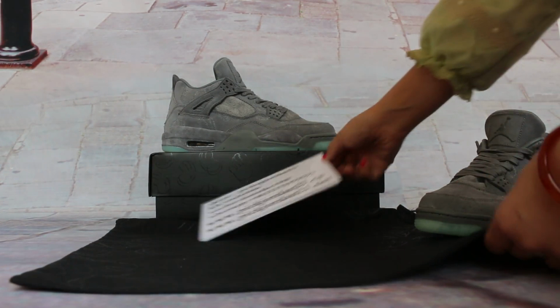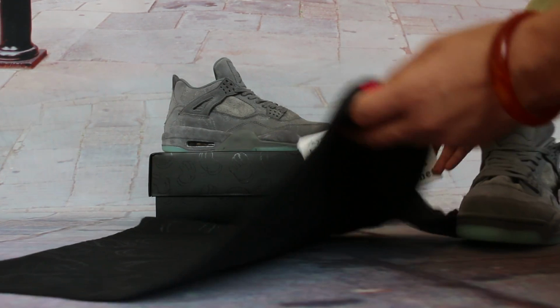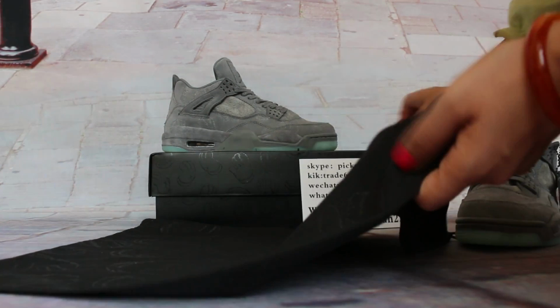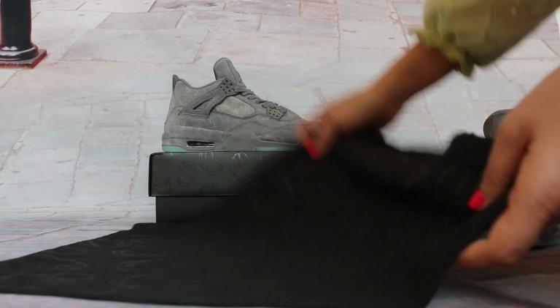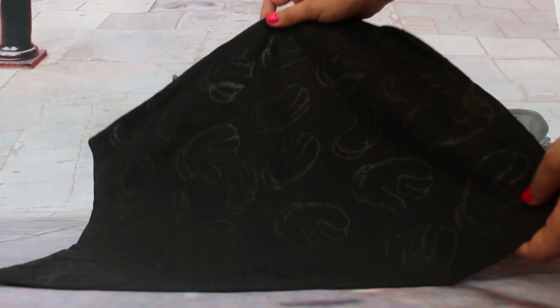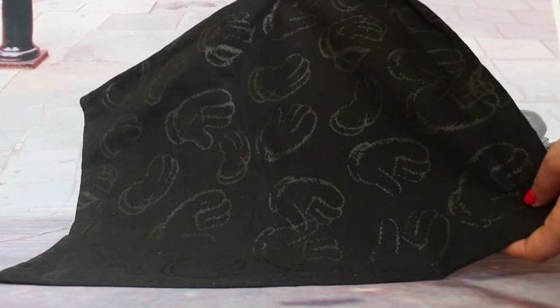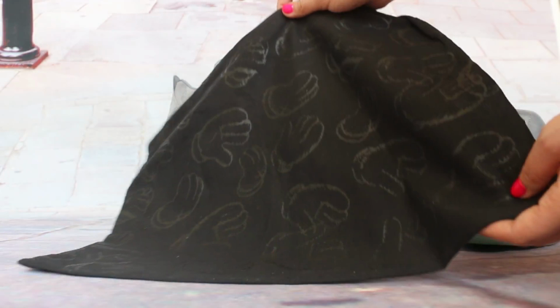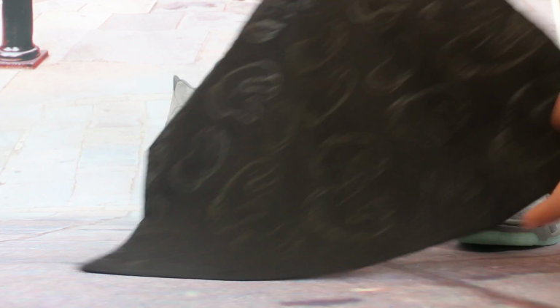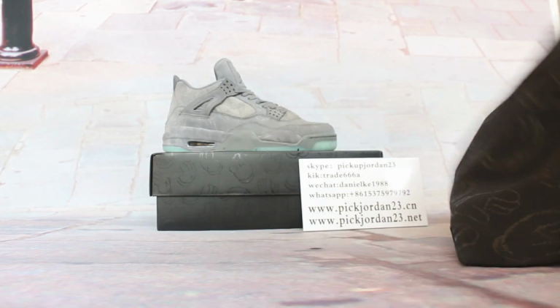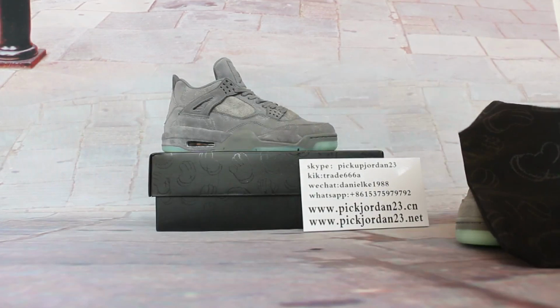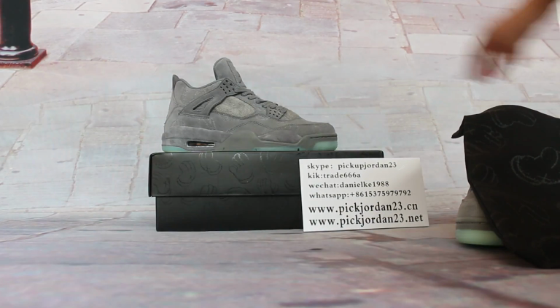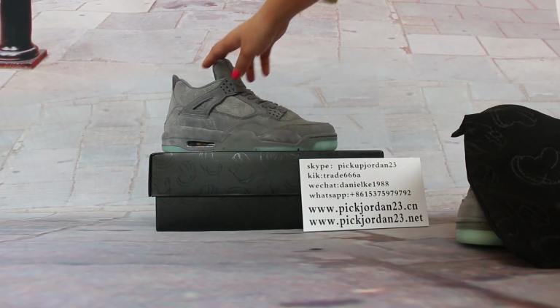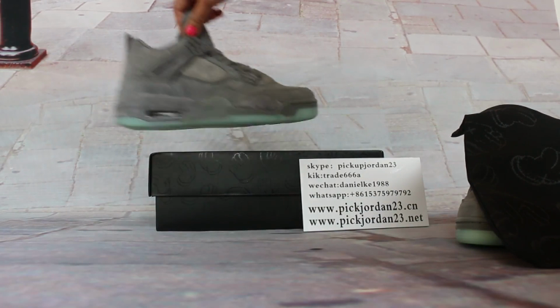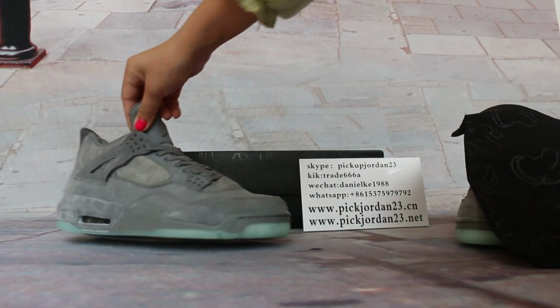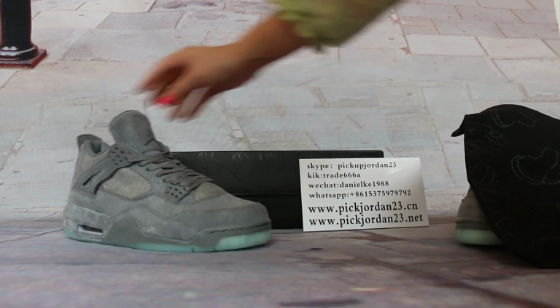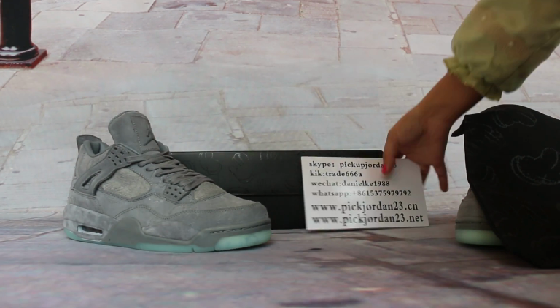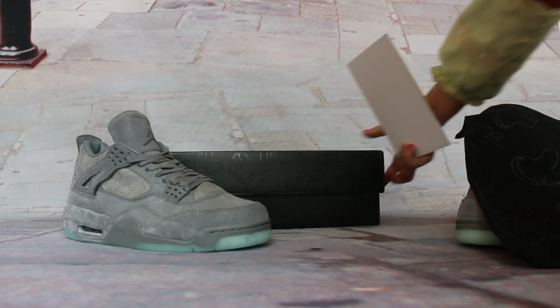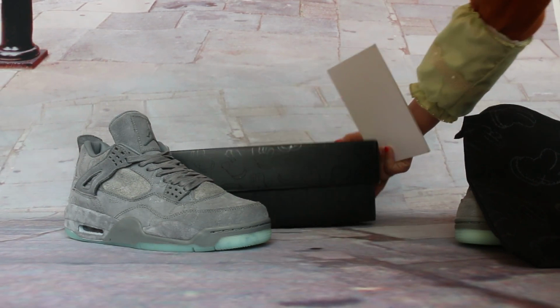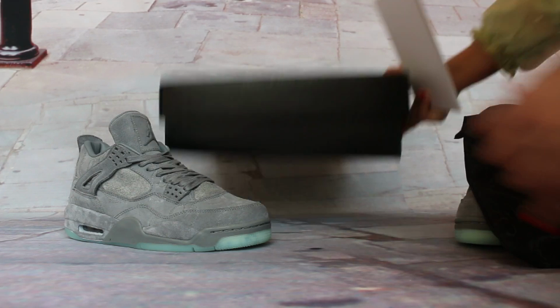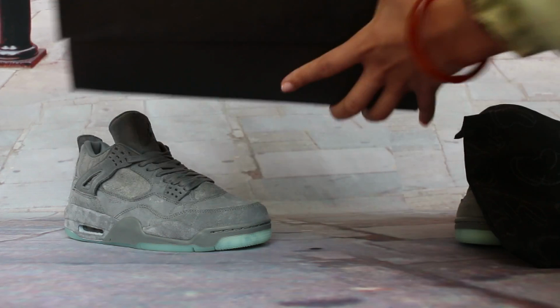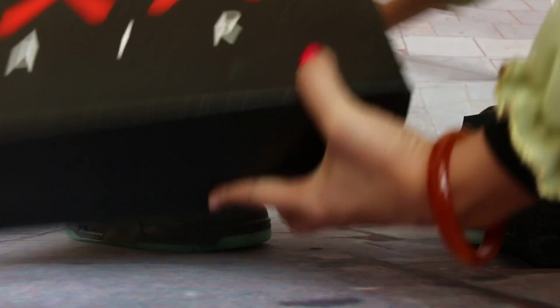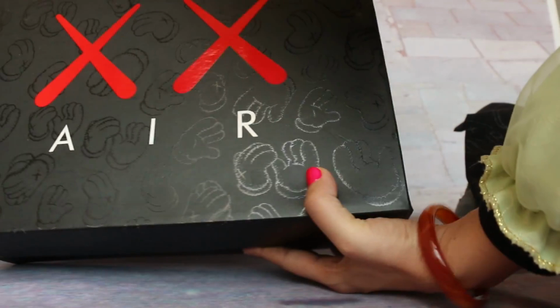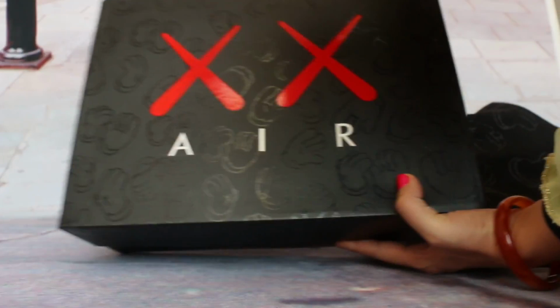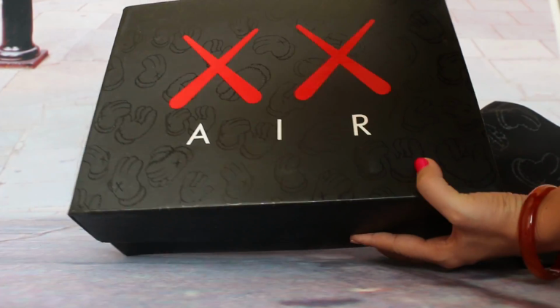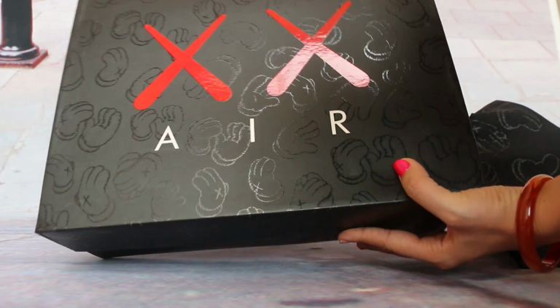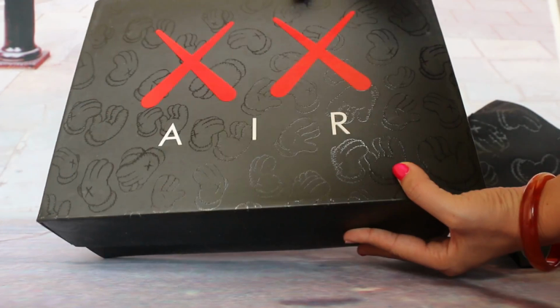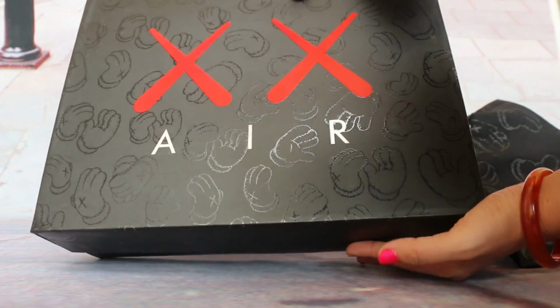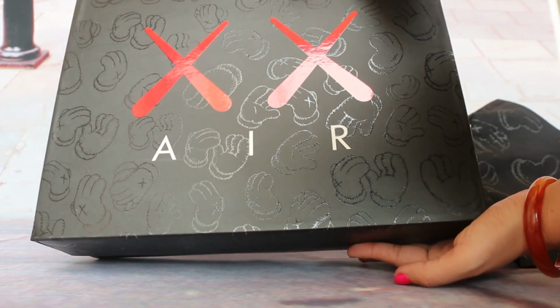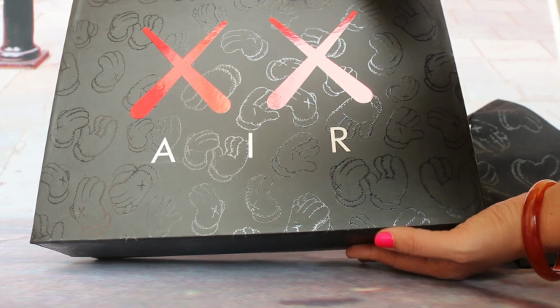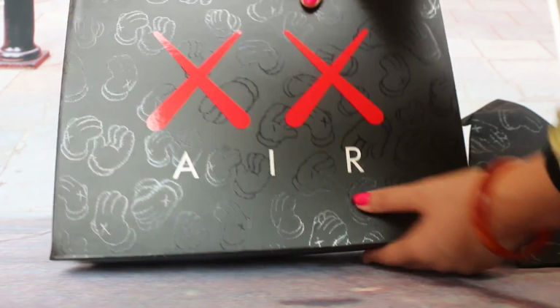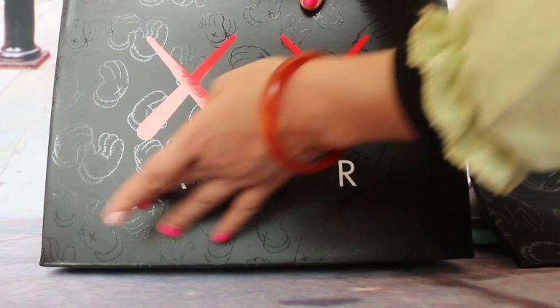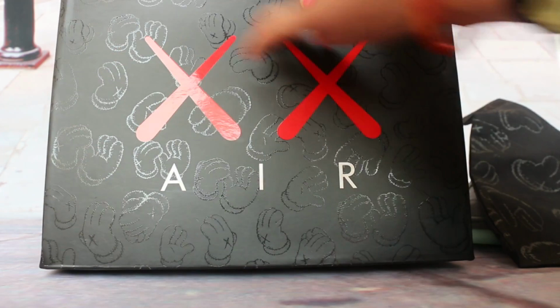Also the black dust bag and the left waist. Take shoes, you promote the original bars. Yes, the same patterns, dust bag, cut, and the left waist.